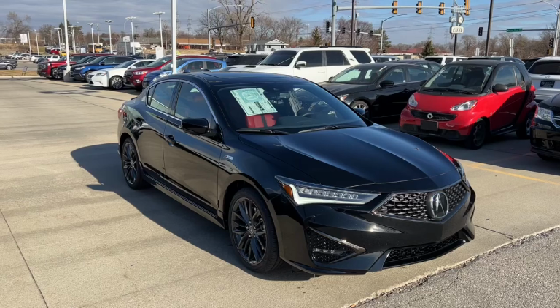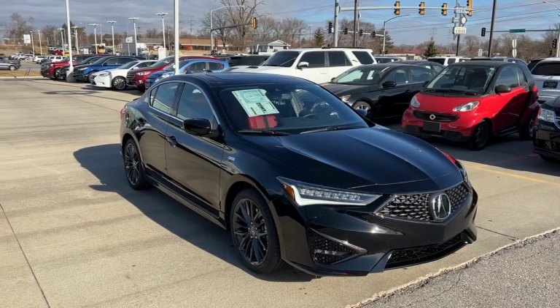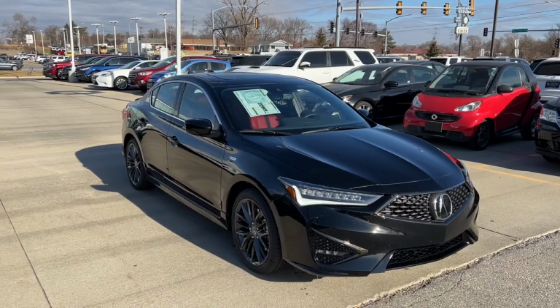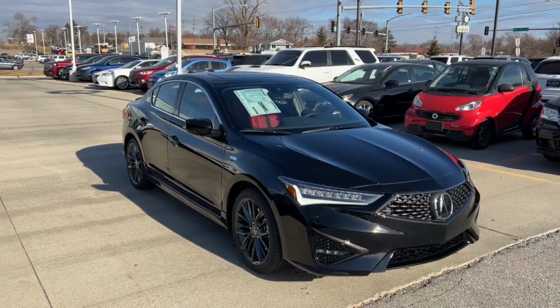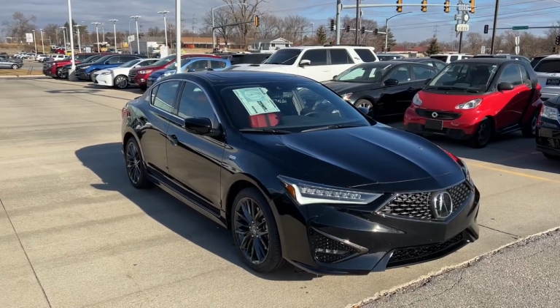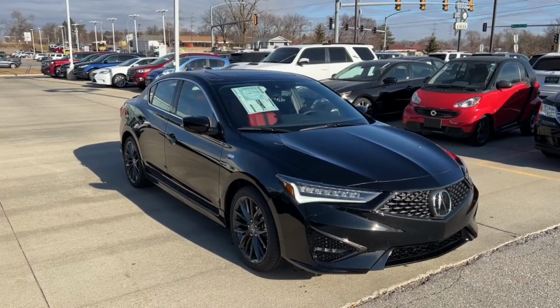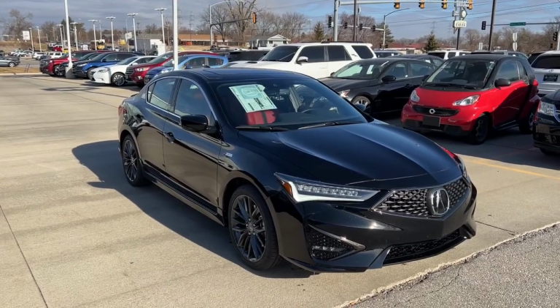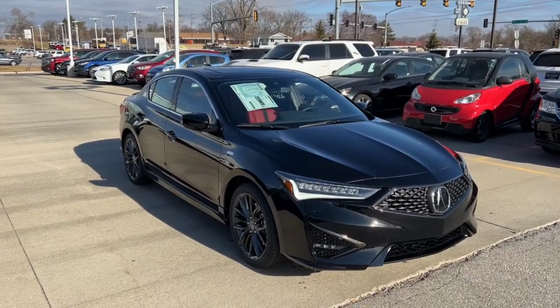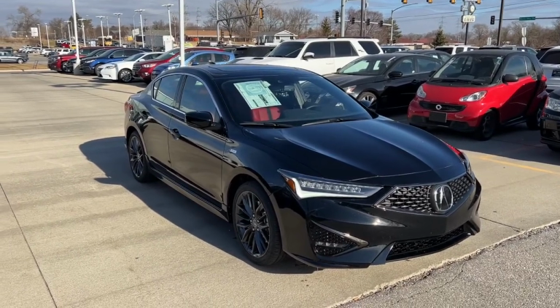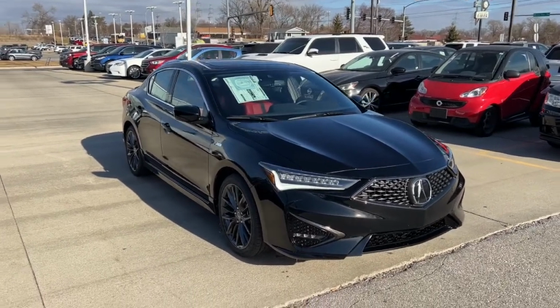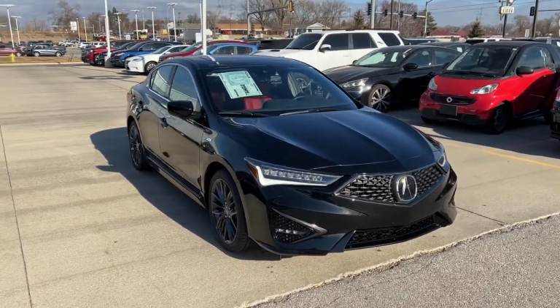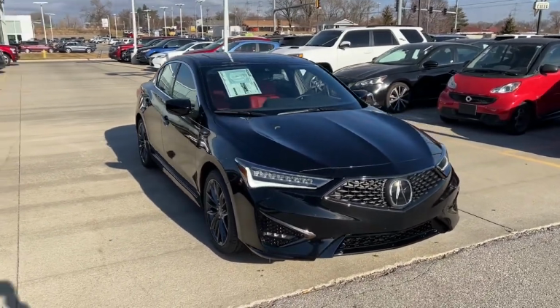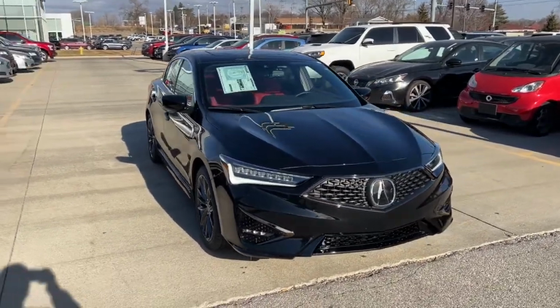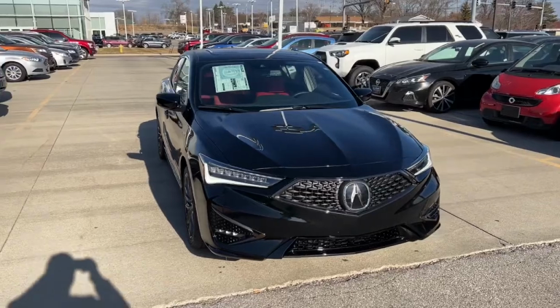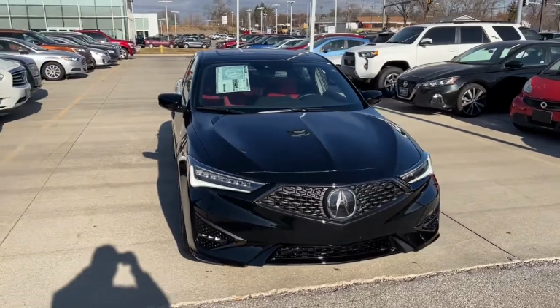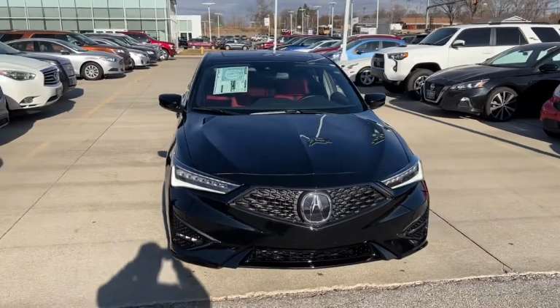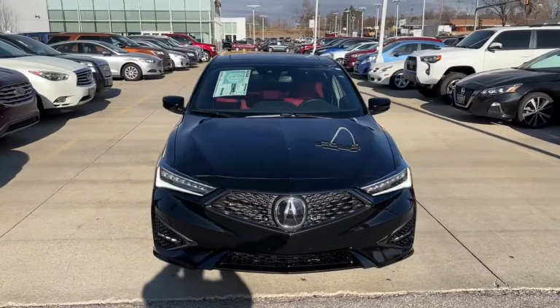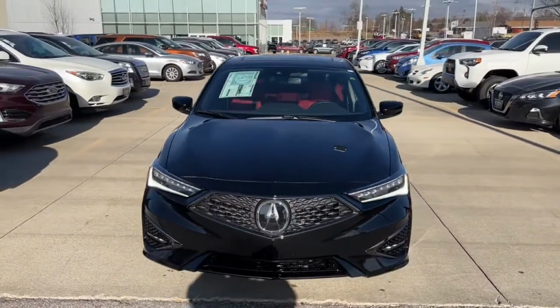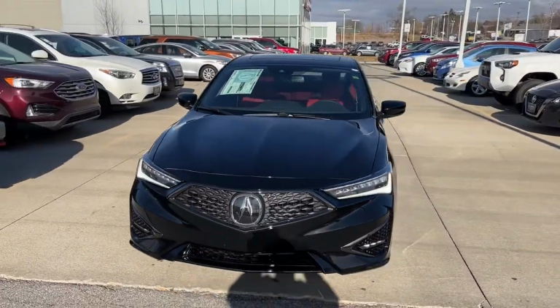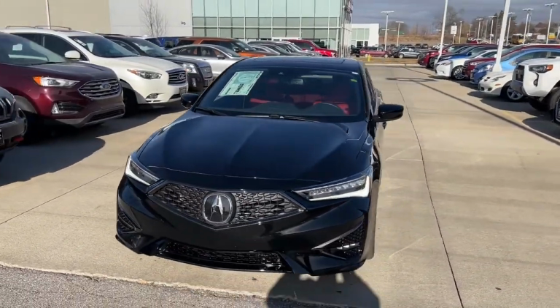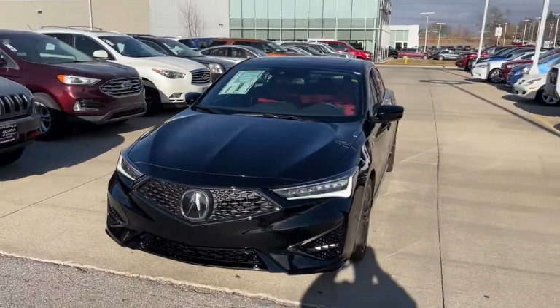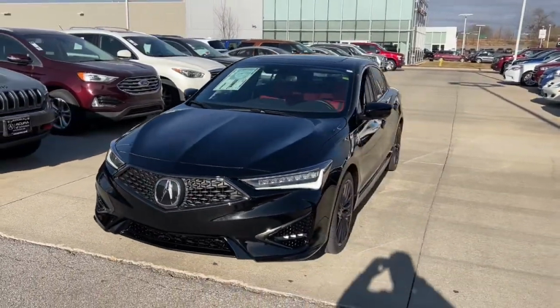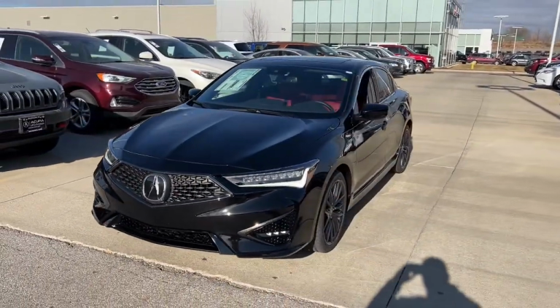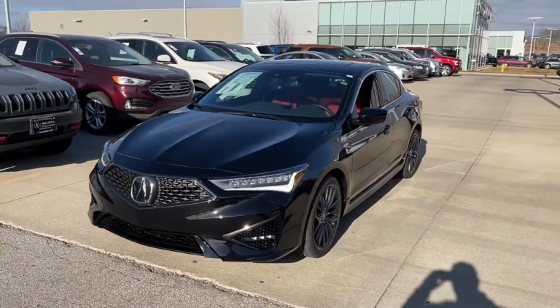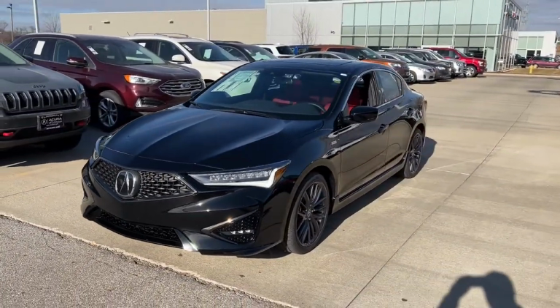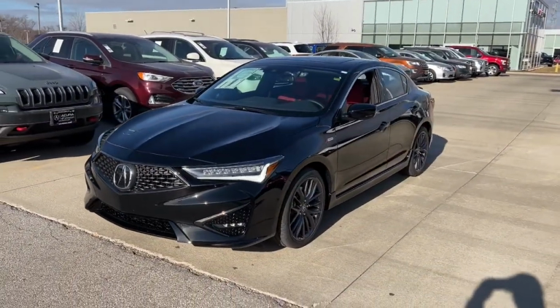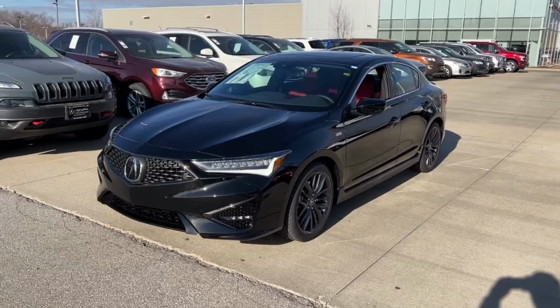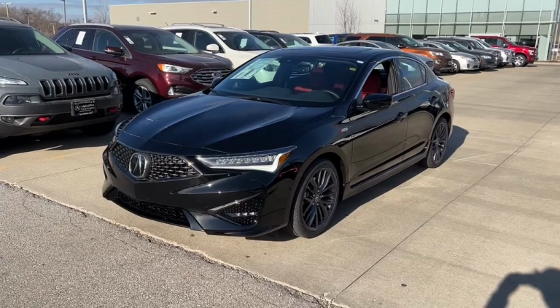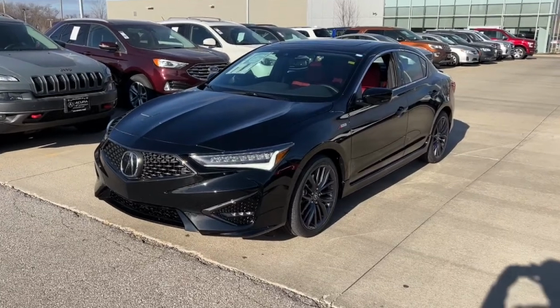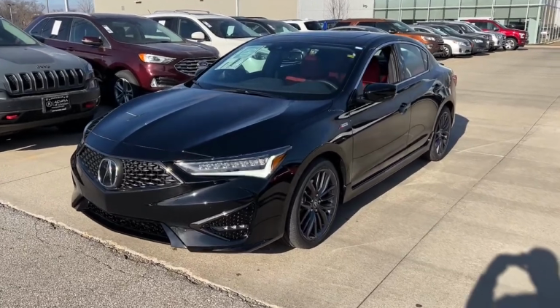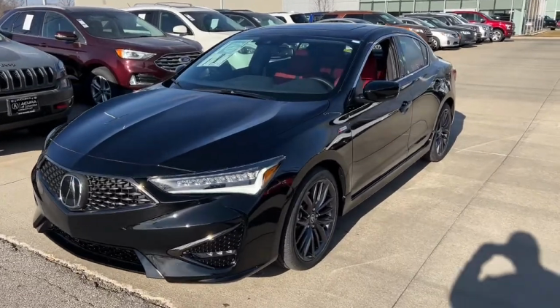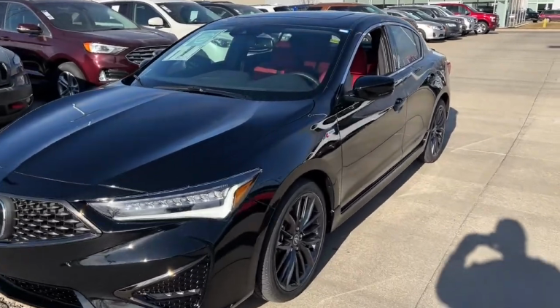Go home happy with the 2022 Acura ILX. Drive big in the bold ILX, Acura's compact sports sedan. The following are some of this vehicle's highlighted options.